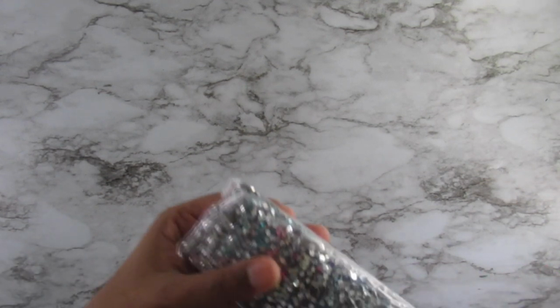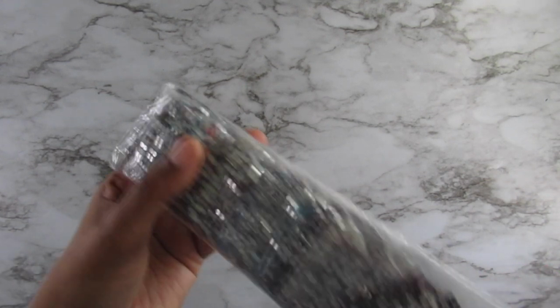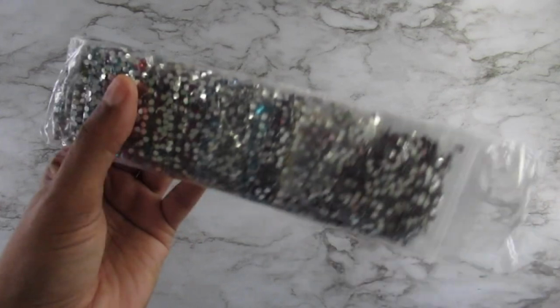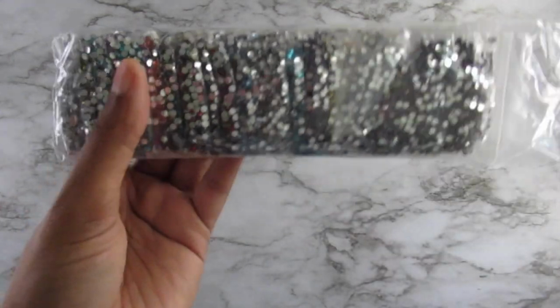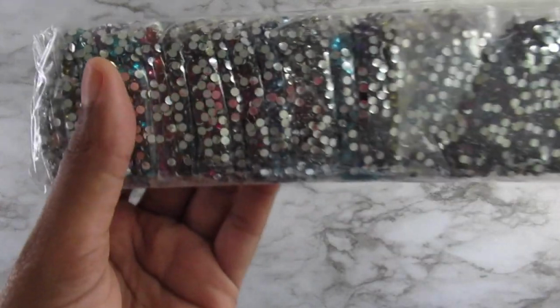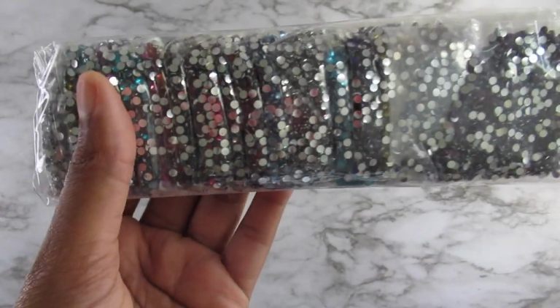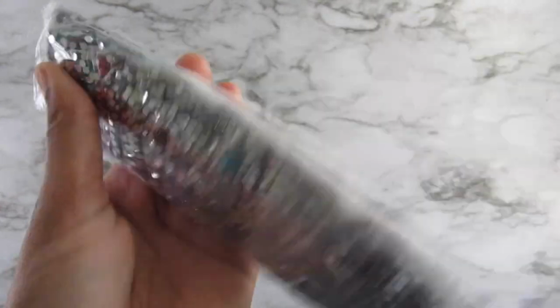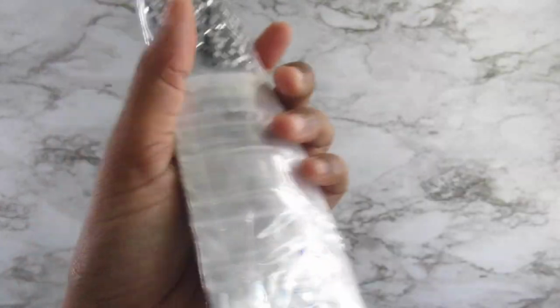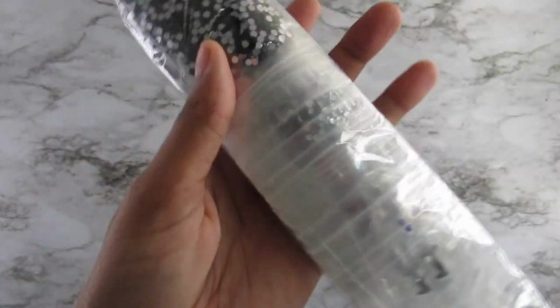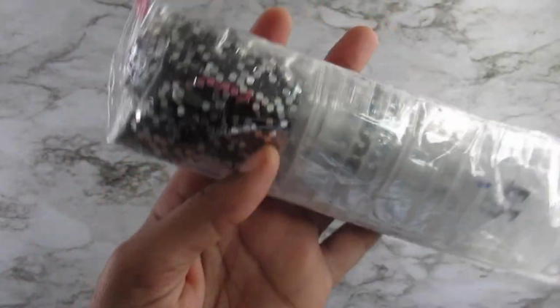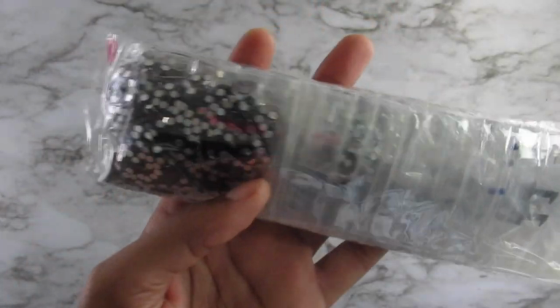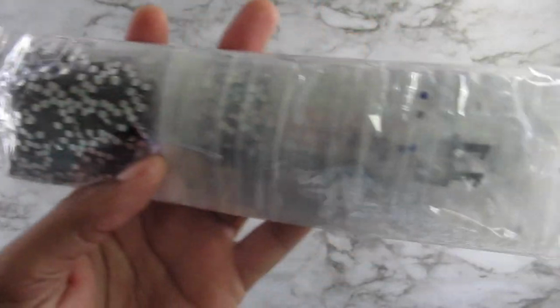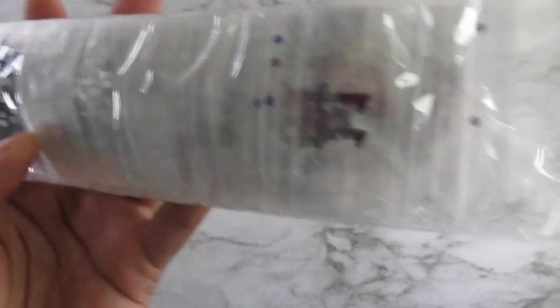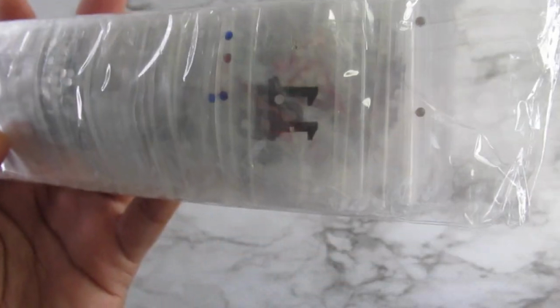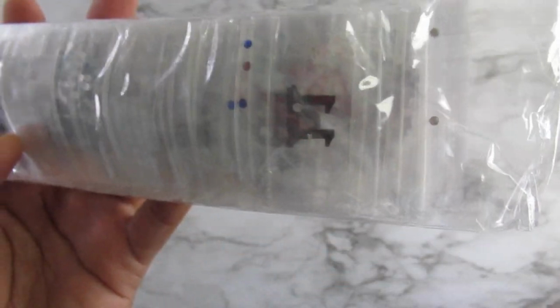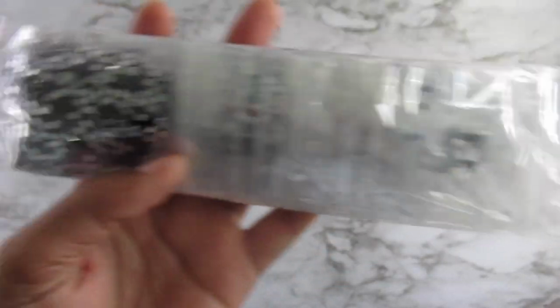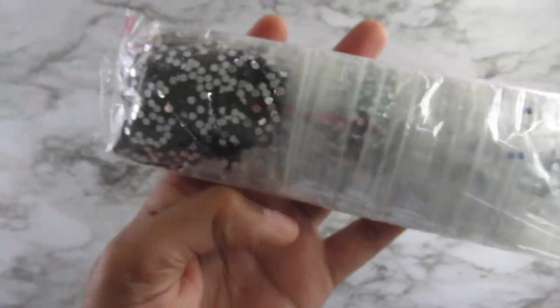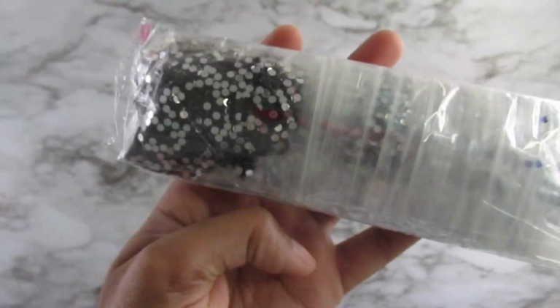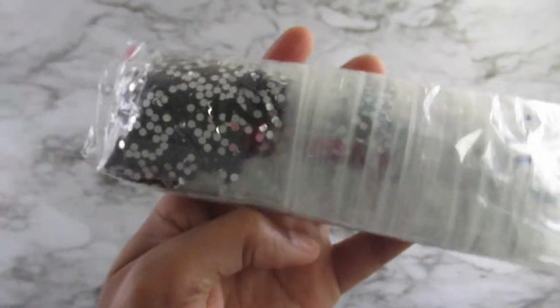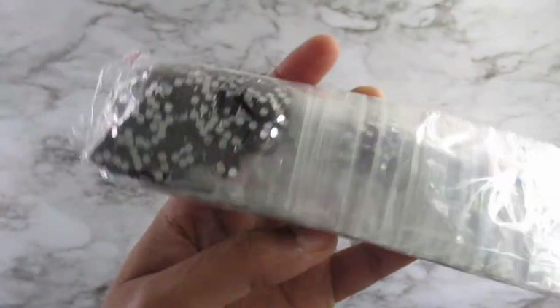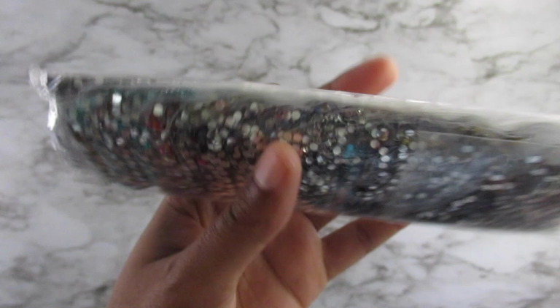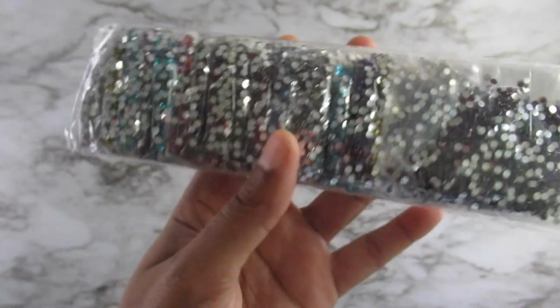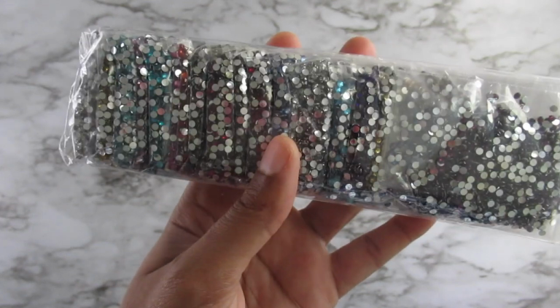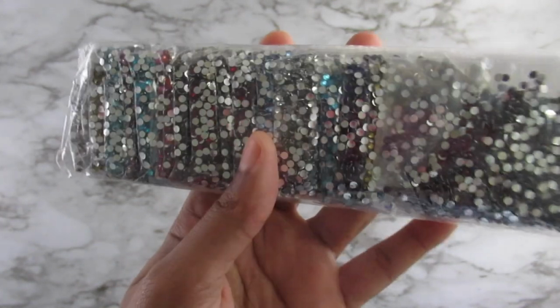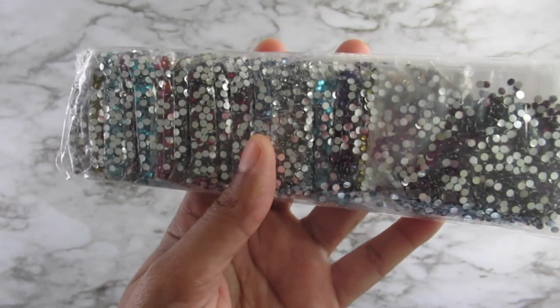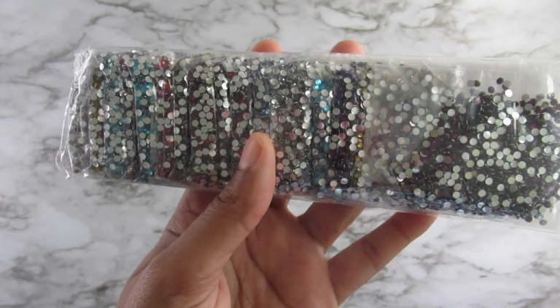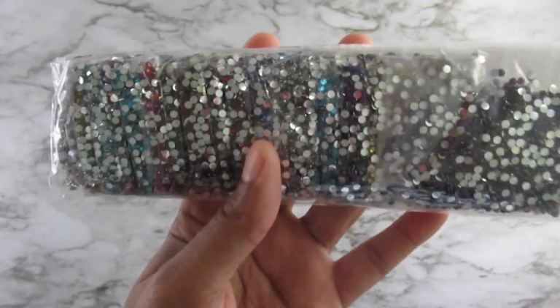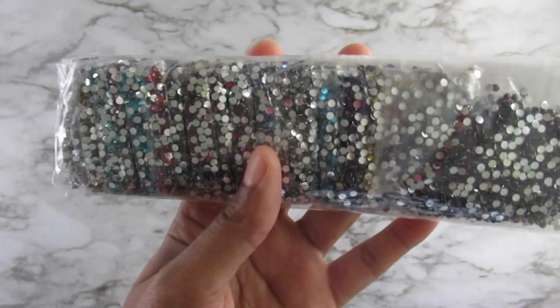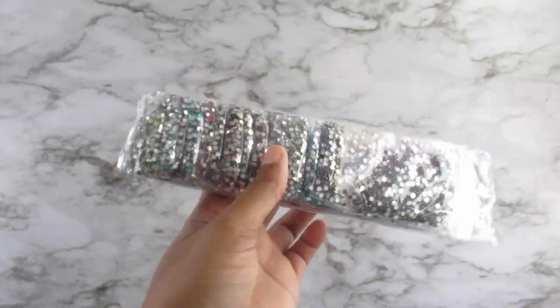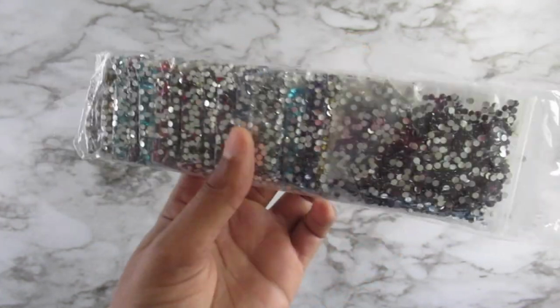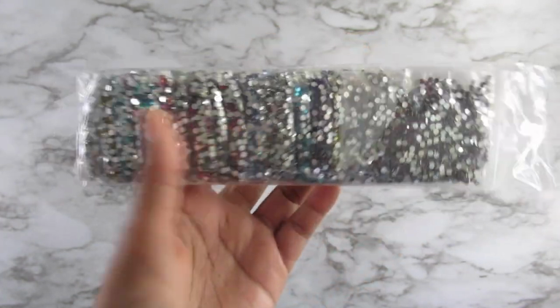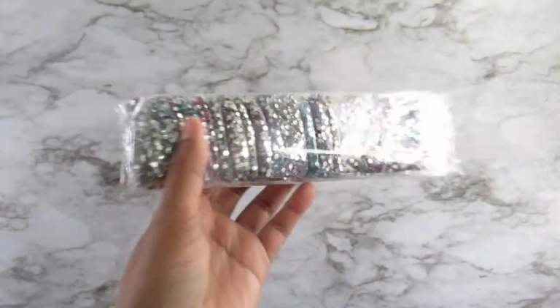And we have the crystal diamonds, and they're in those Ziploc bags, which I love because now I can just work straight out of the bag and I don't have to put these in my containers.